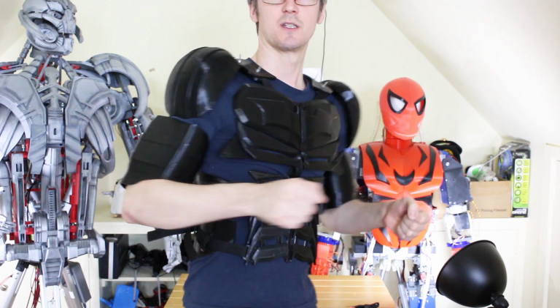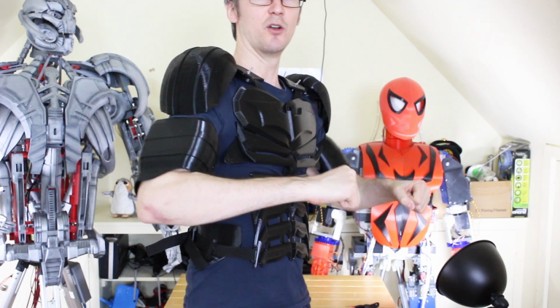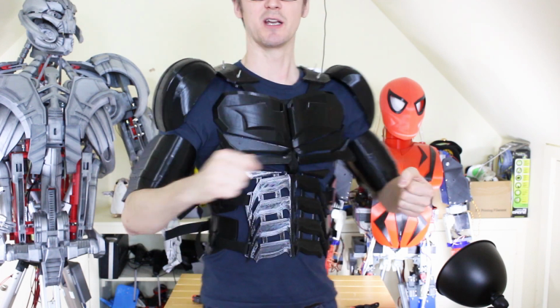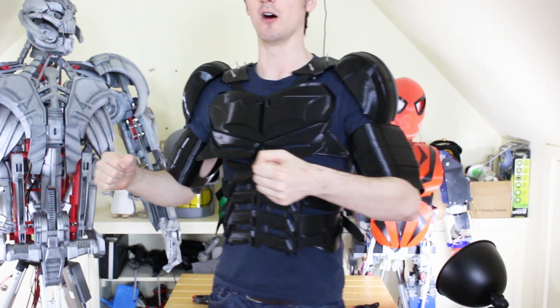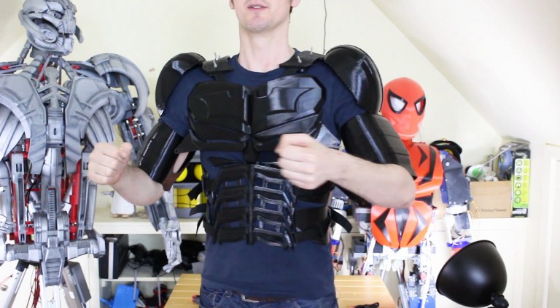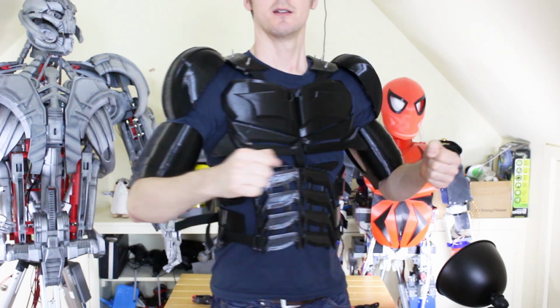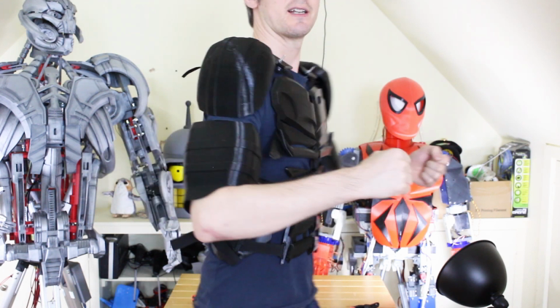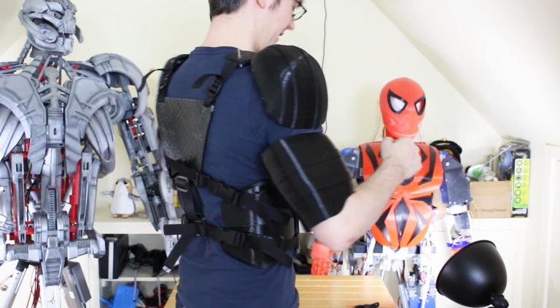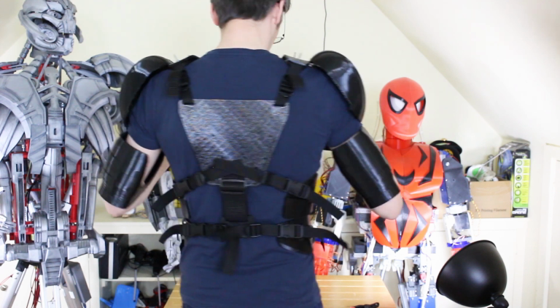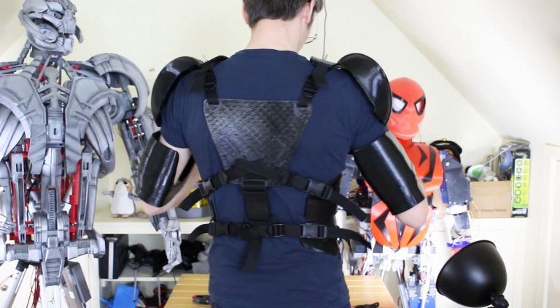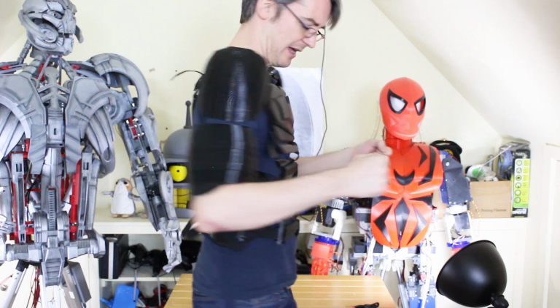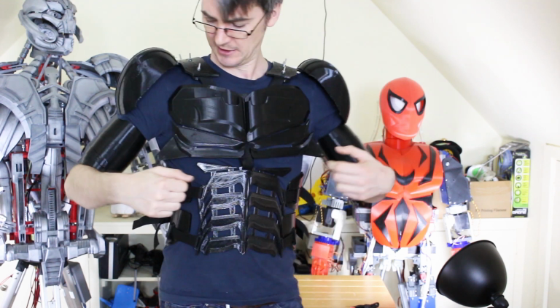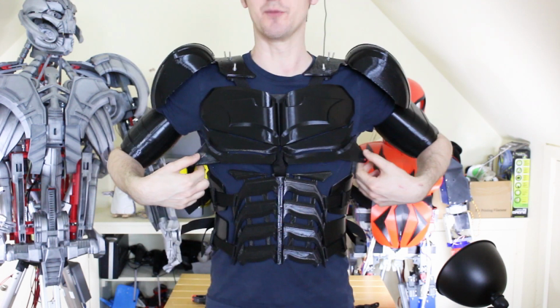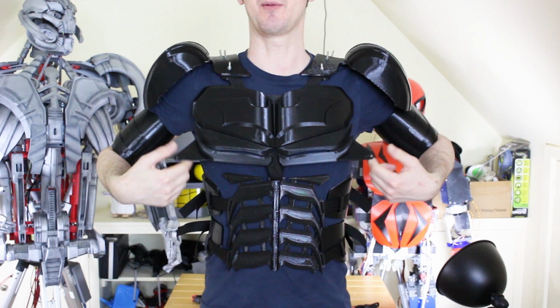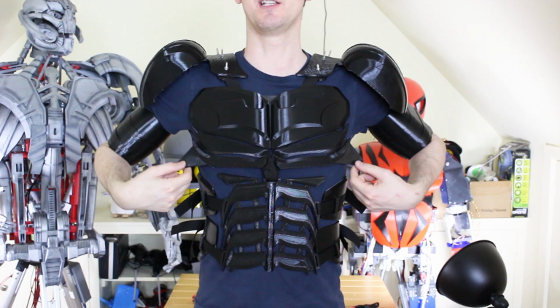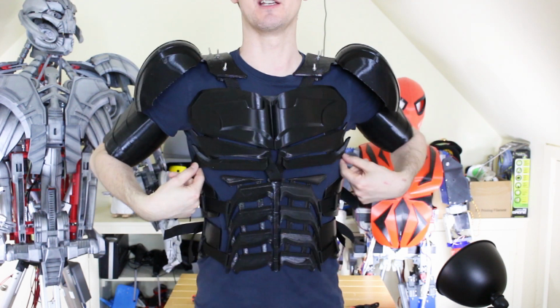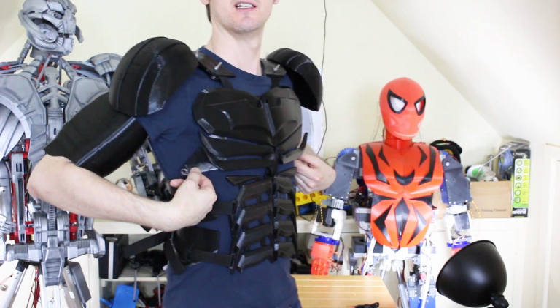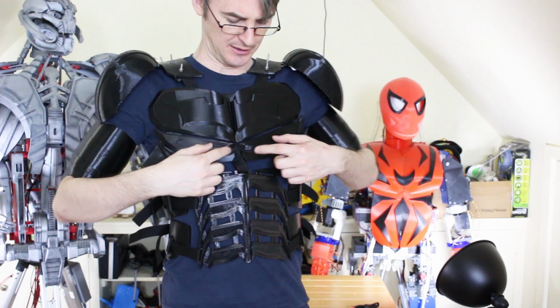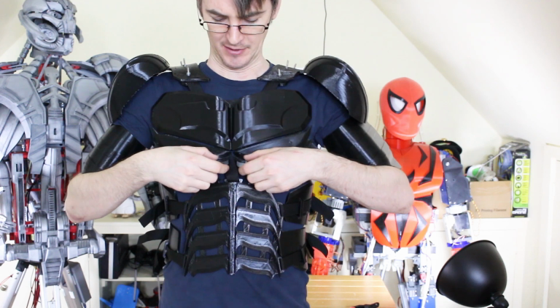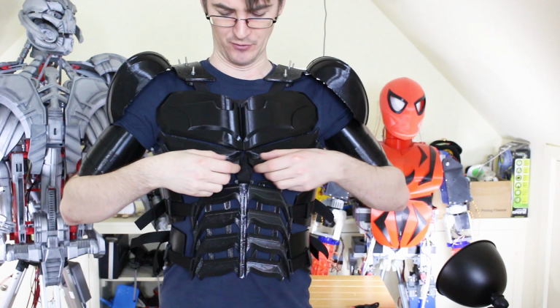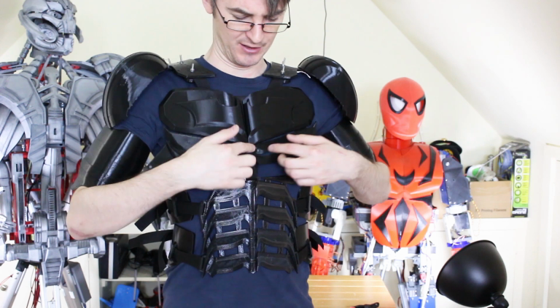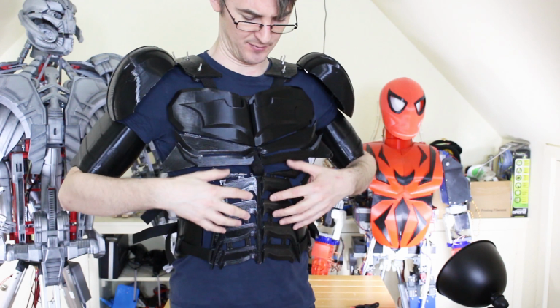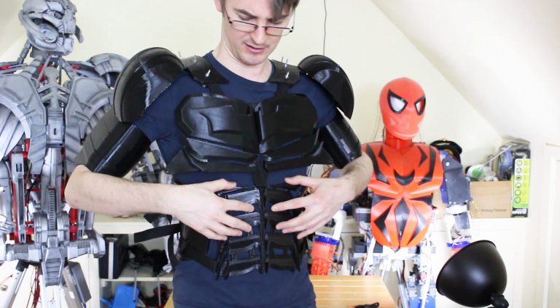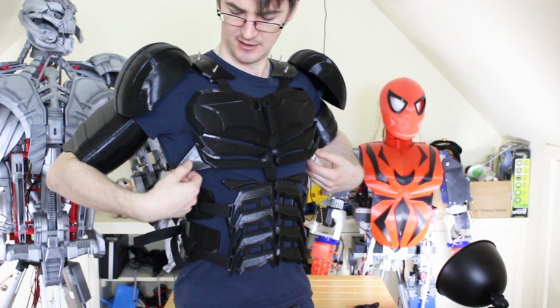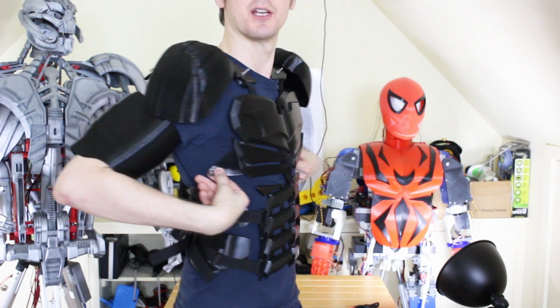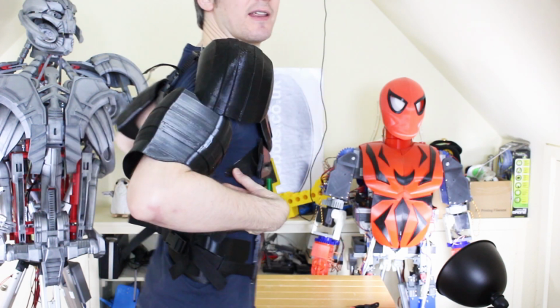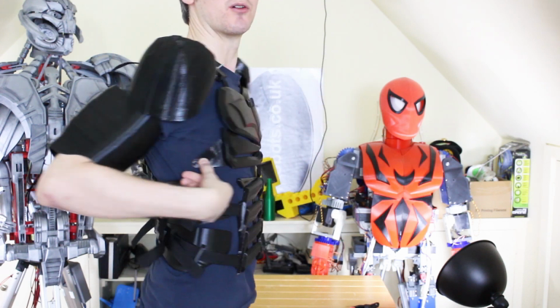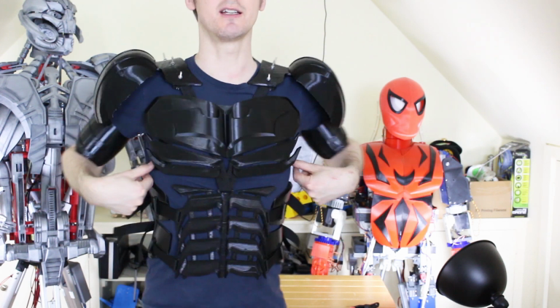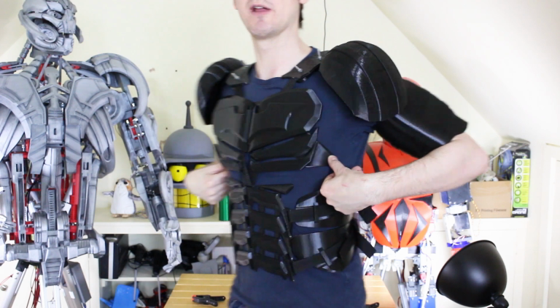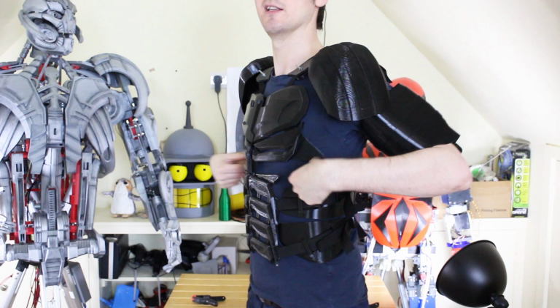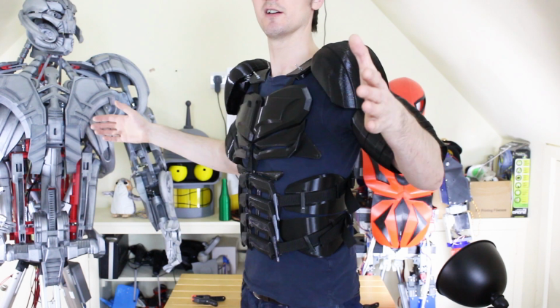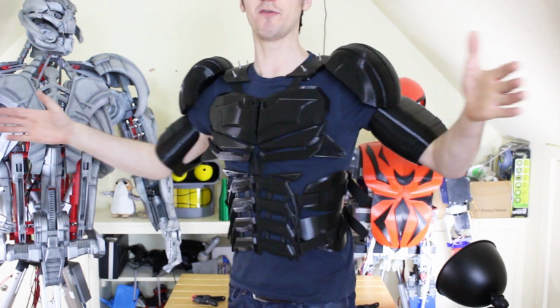So there we go — obviously big forearms too. The next thing is to get those cape attachments done. I also need to put a strap in for these pieces and do something about the middle there with another piece behind, but that should hold everything into a nice profile.